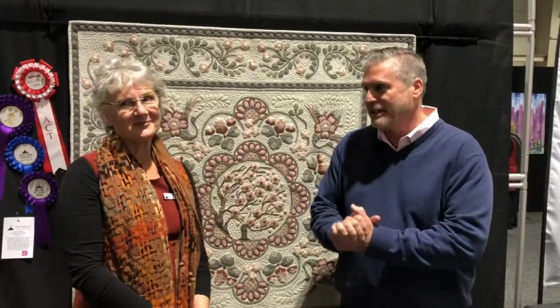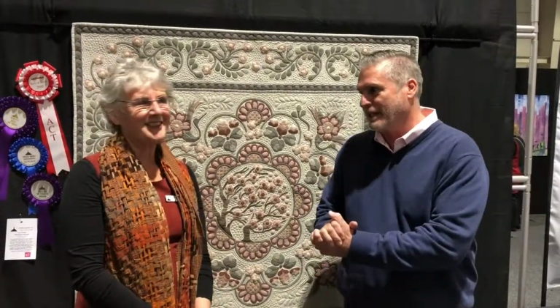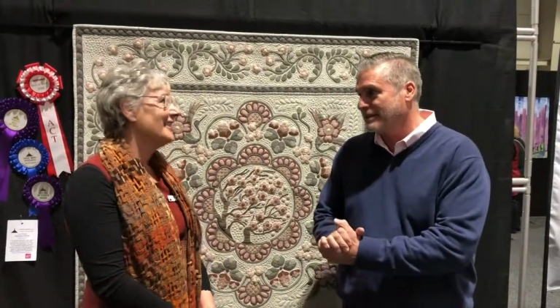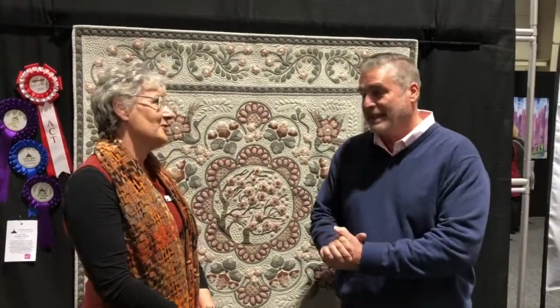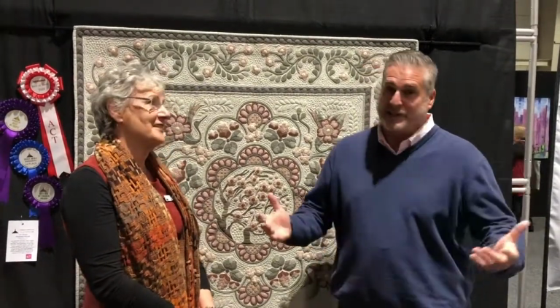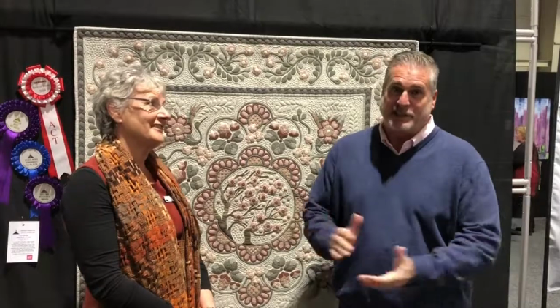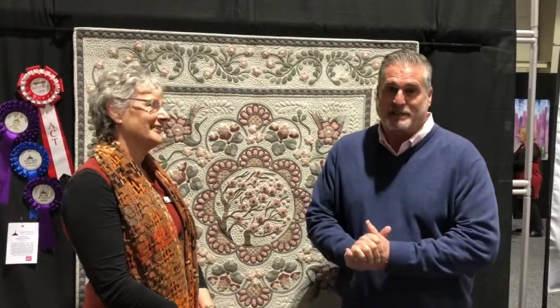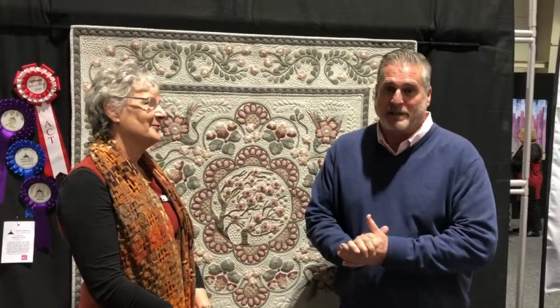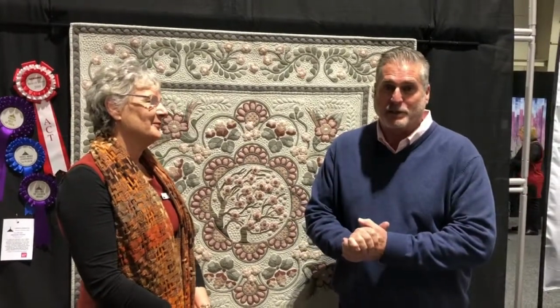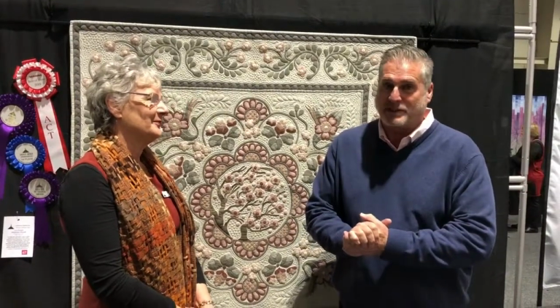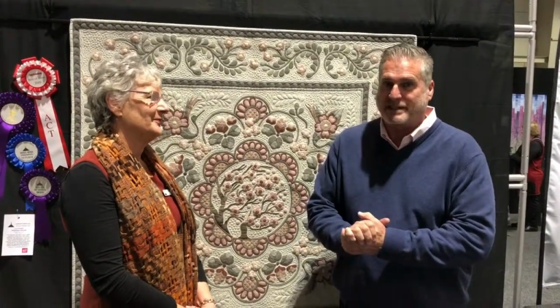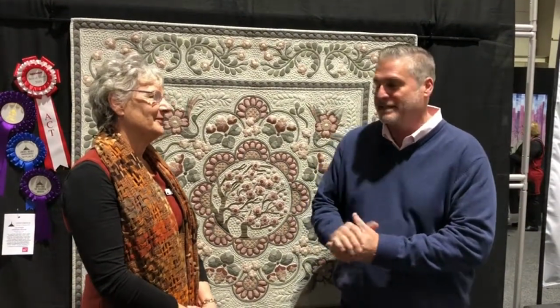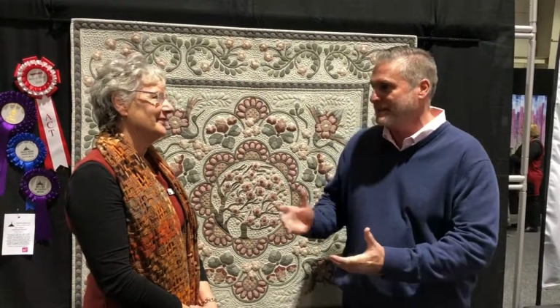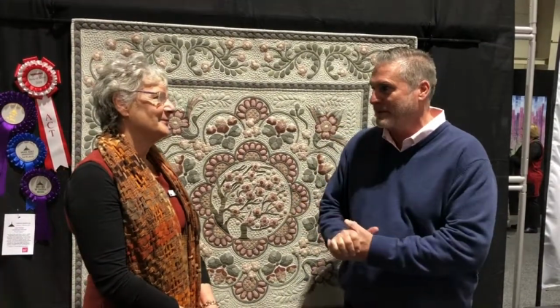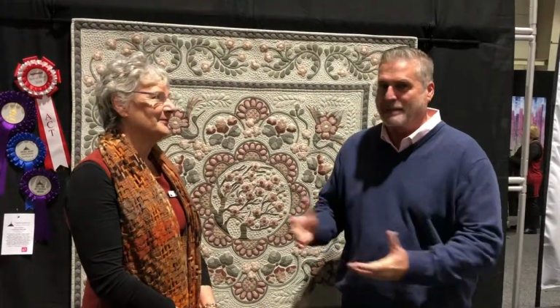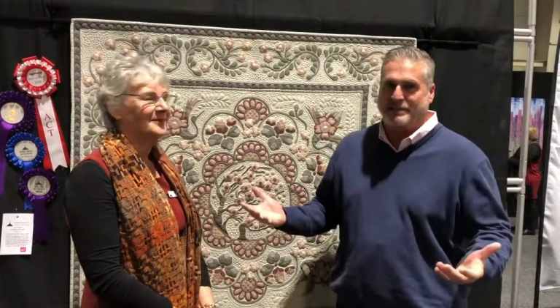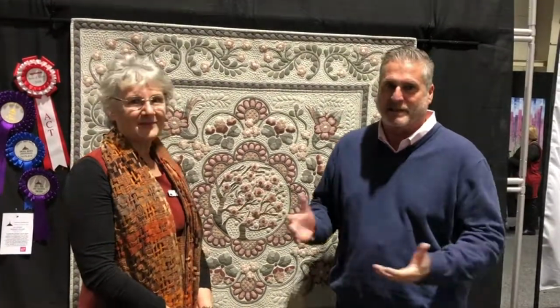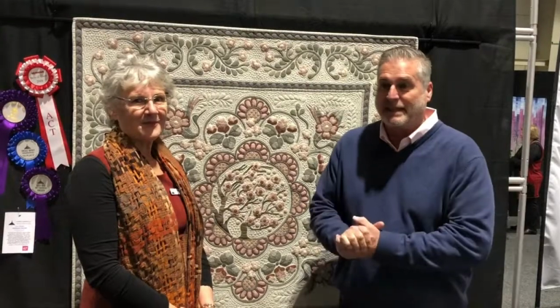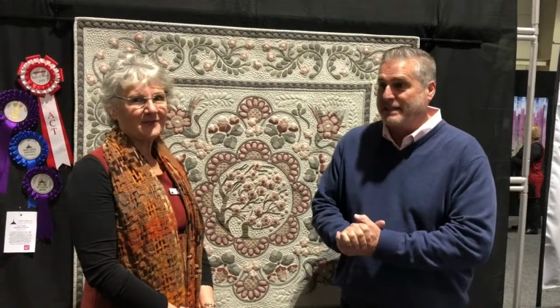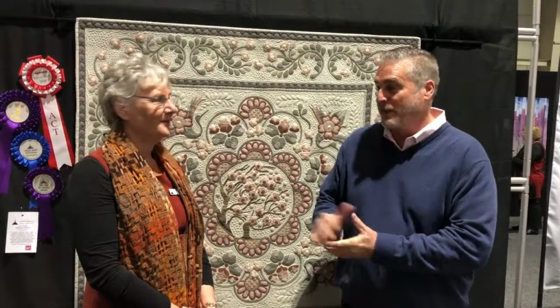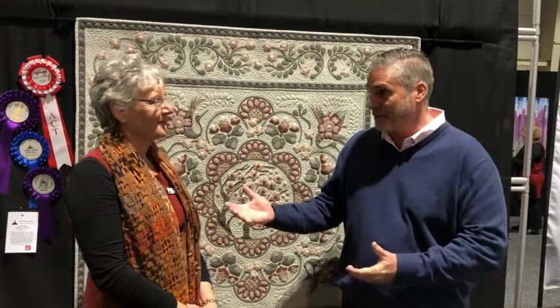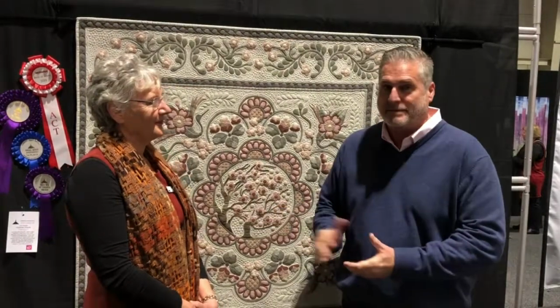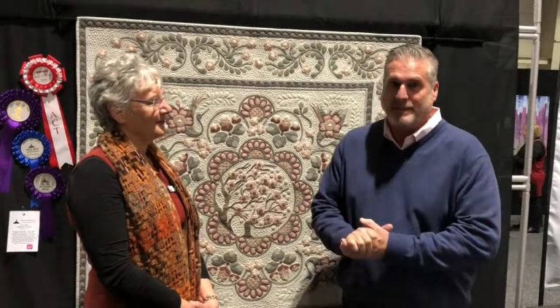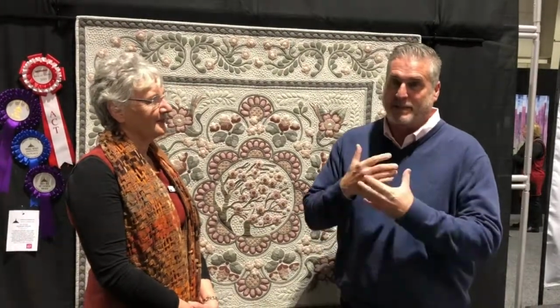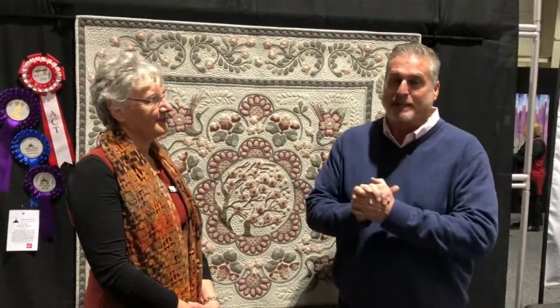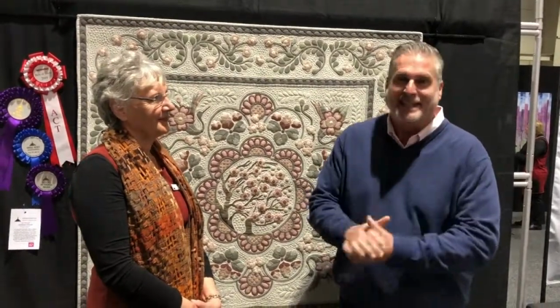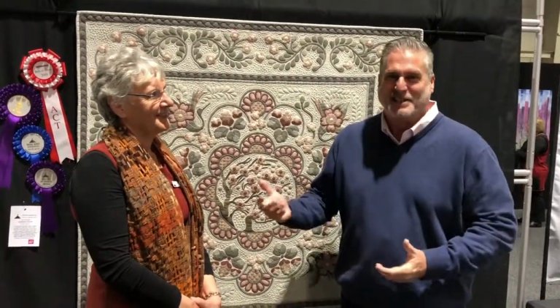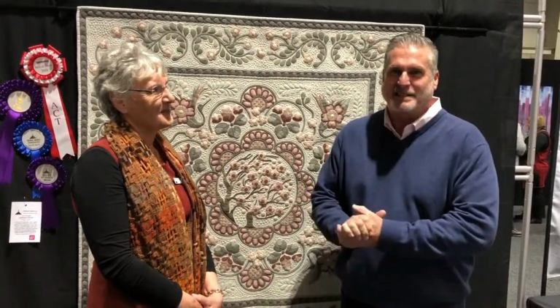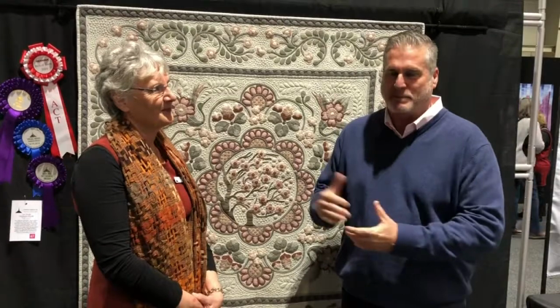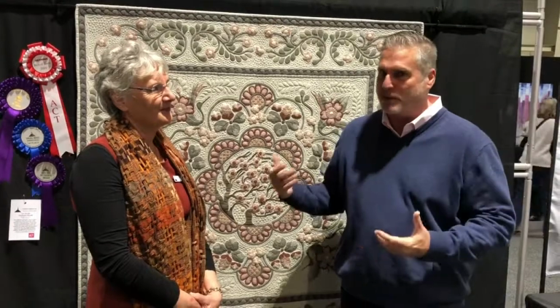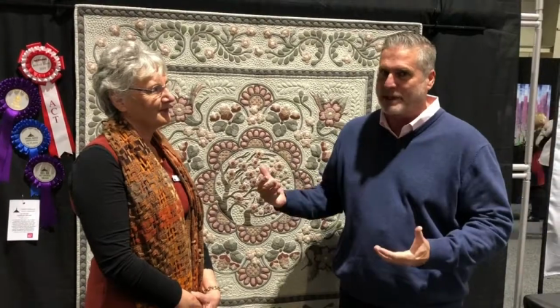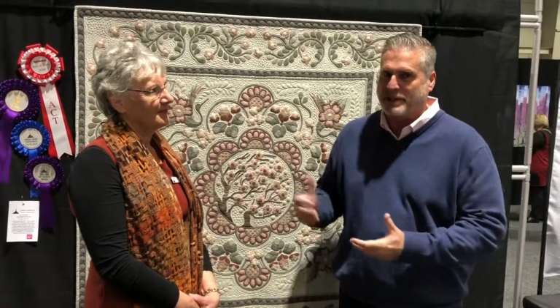Lynn, congratulations. She's this year's Best of Show winner, and as usual, we'd like to share this and really celebrate some of the absolute talent and creativity. Lynn's been kind enough to offer — me begging and pleading — to share some of the inspiration behind her wonderful creation.